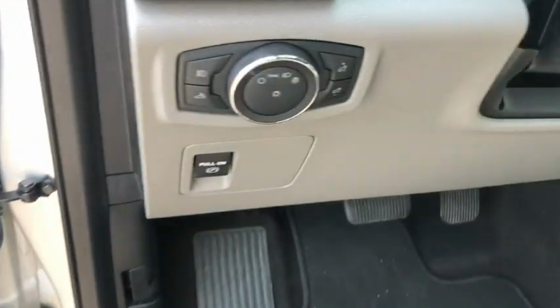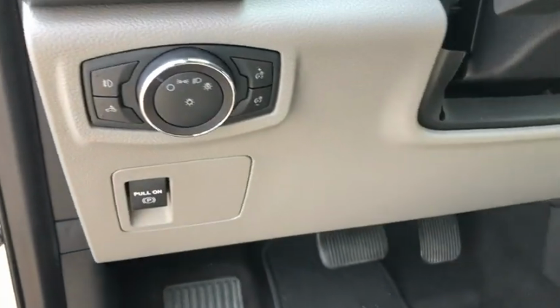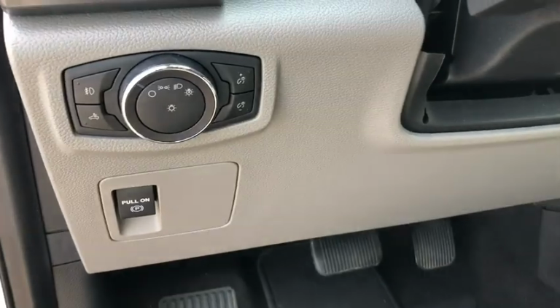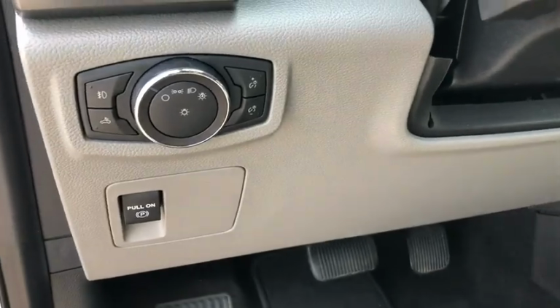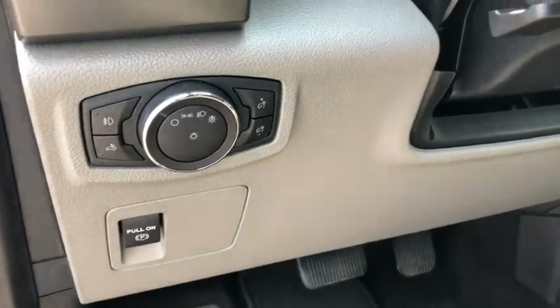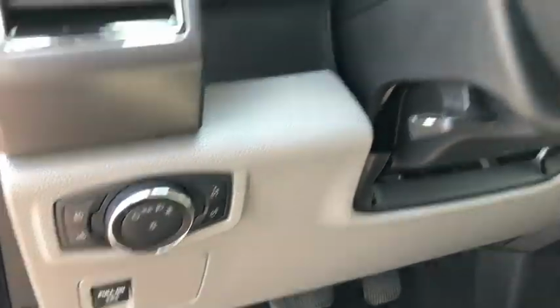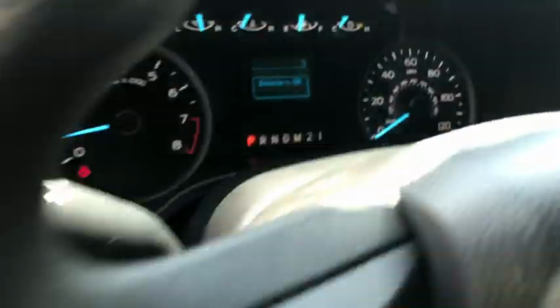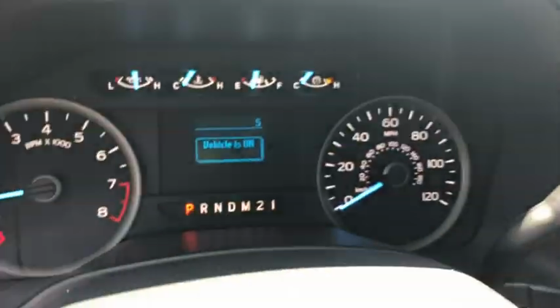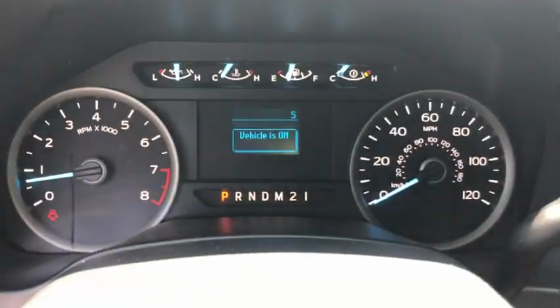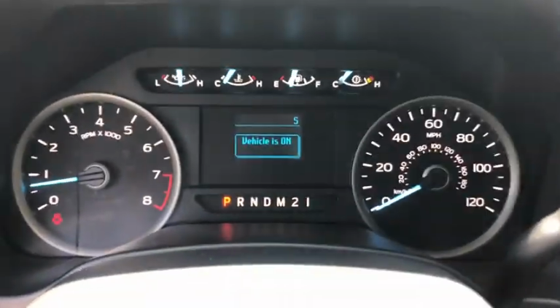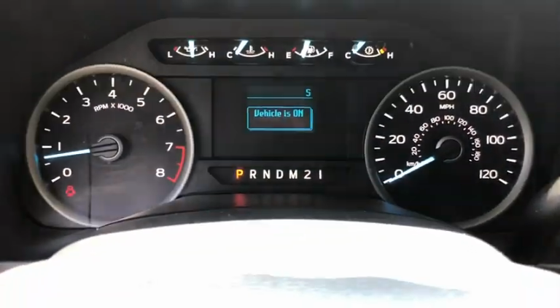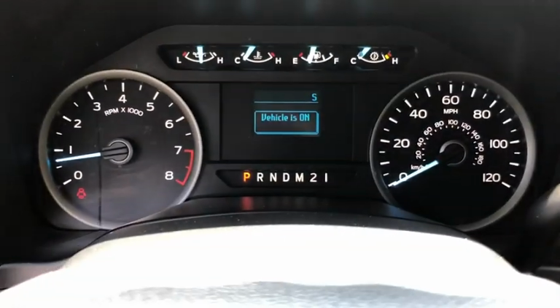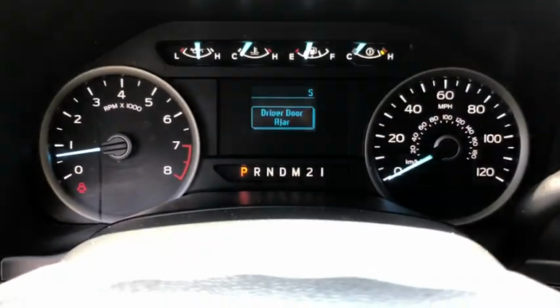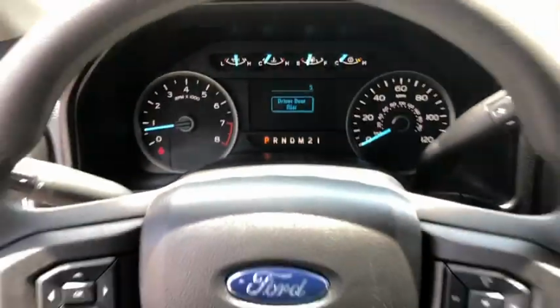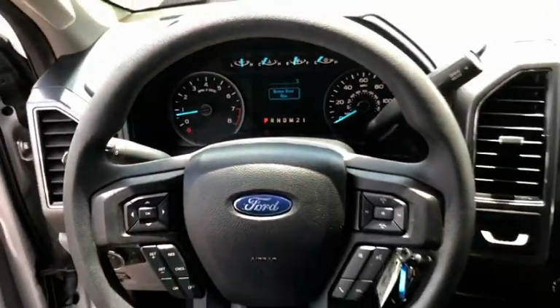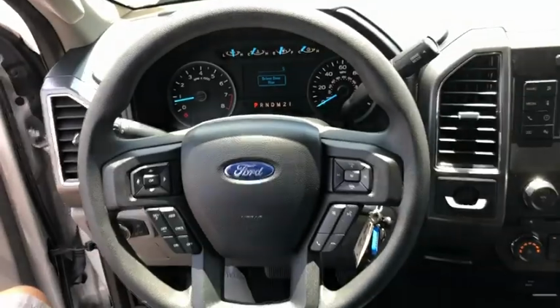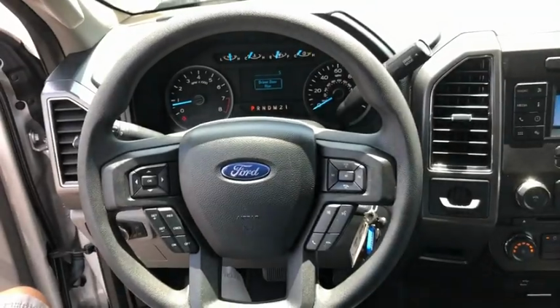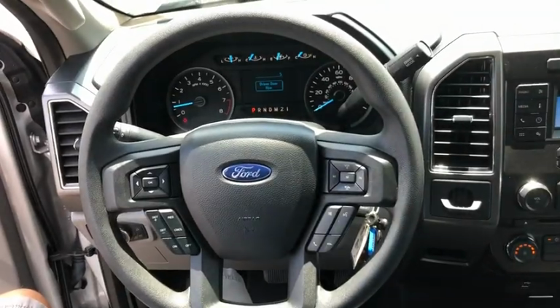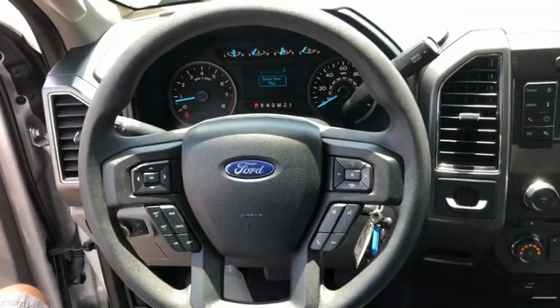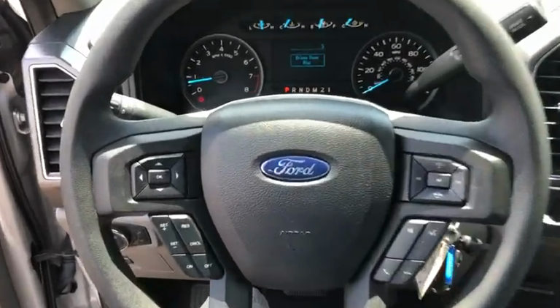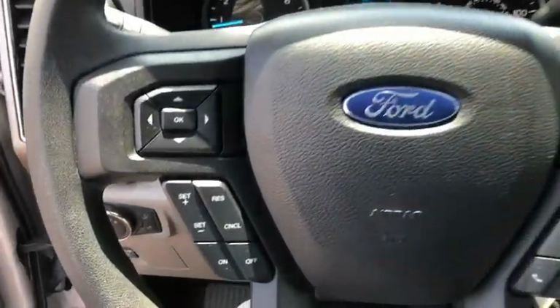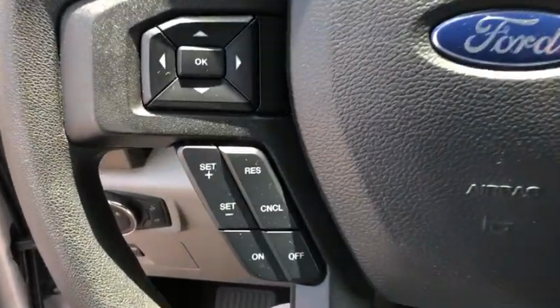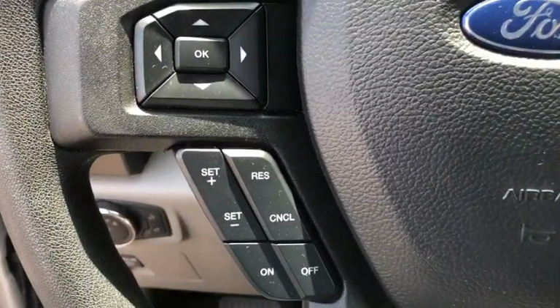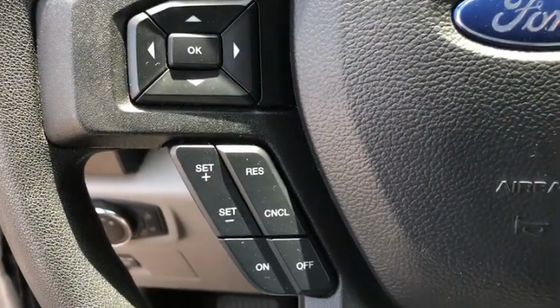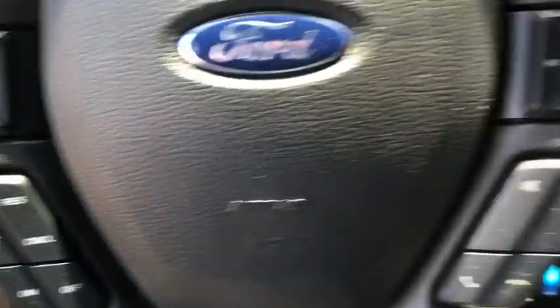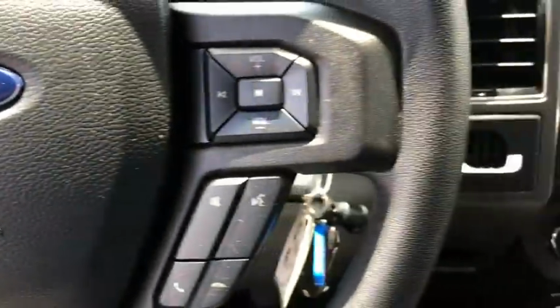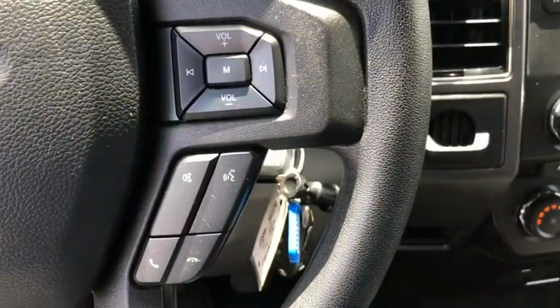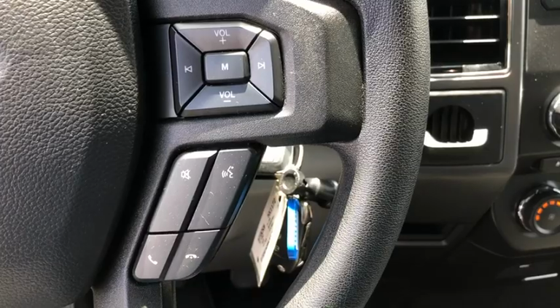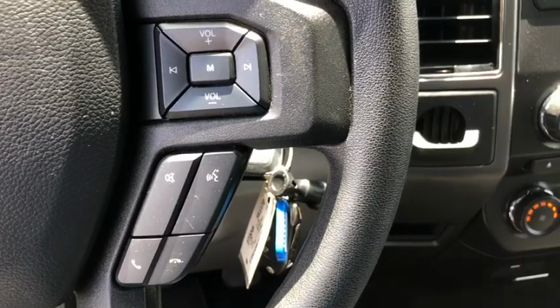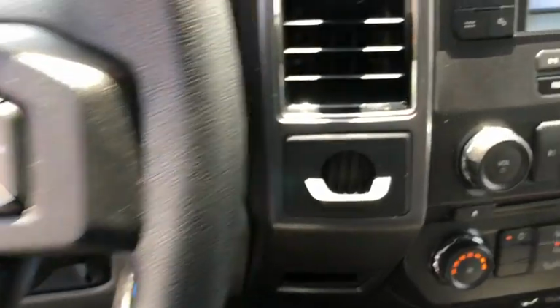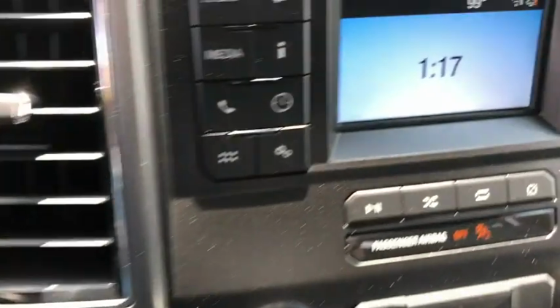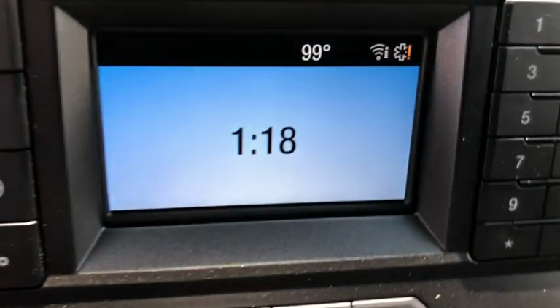Fog lights, security system, compass, electronic stability control, power windows, CD player, brake assist, tachometer, panic alarm, remote keyless entry, rear view camera, driver vanity mirror.